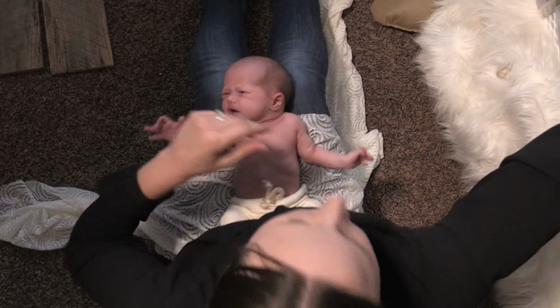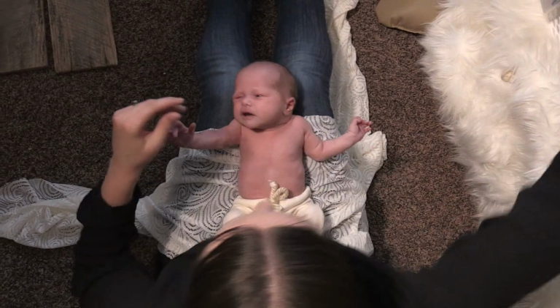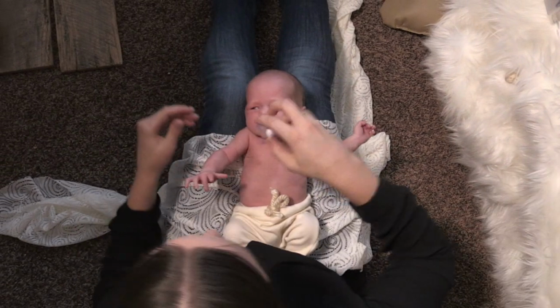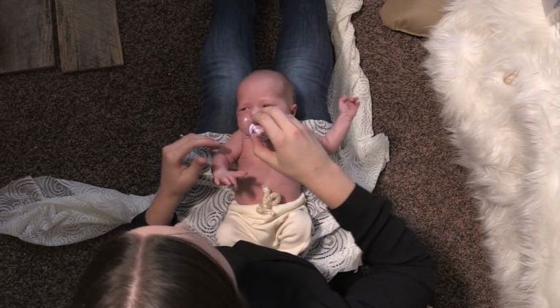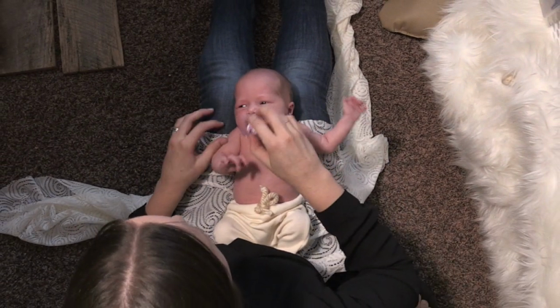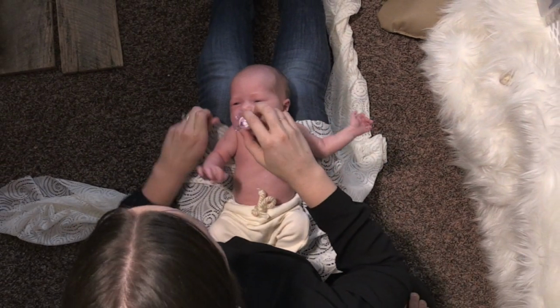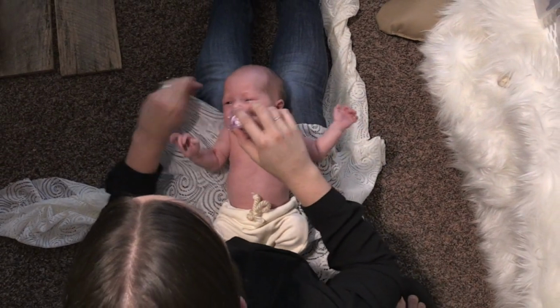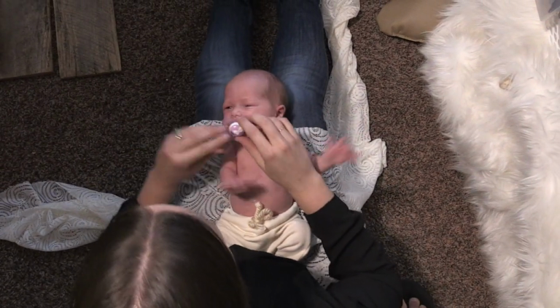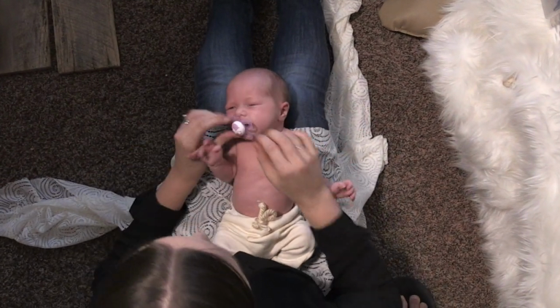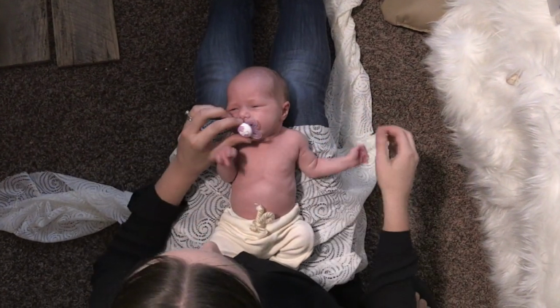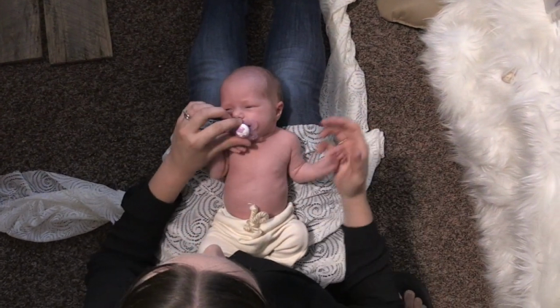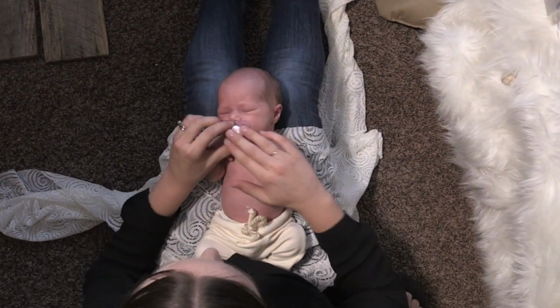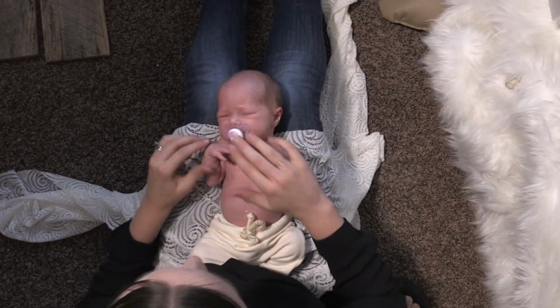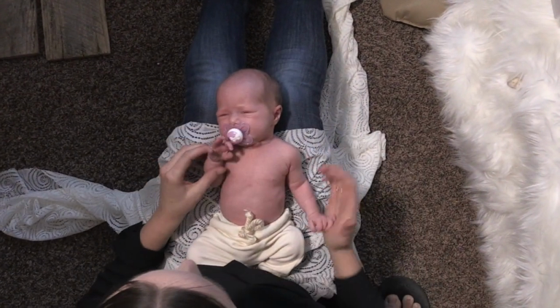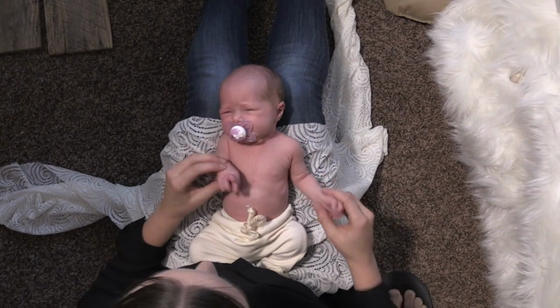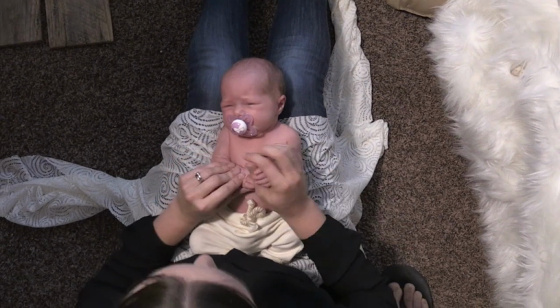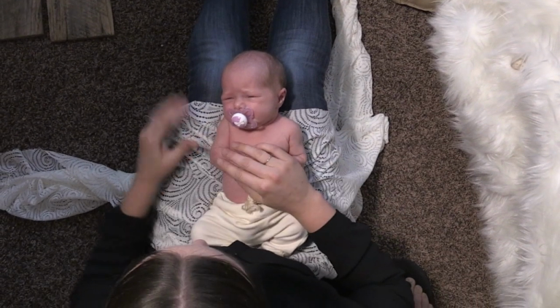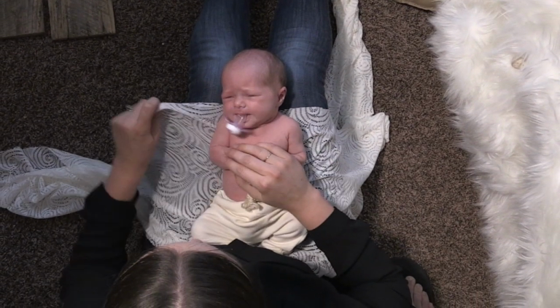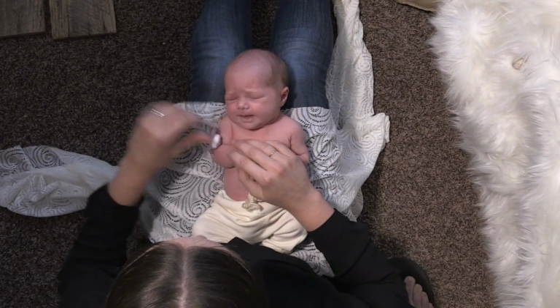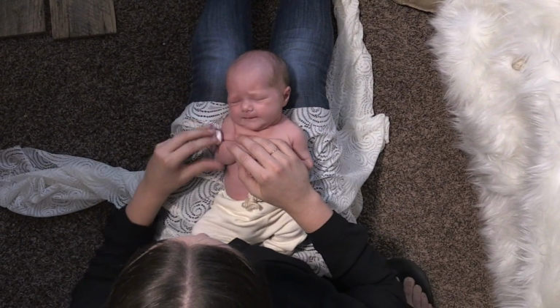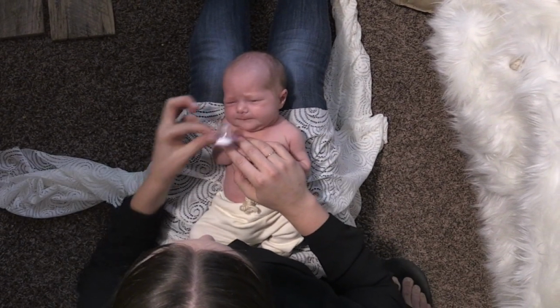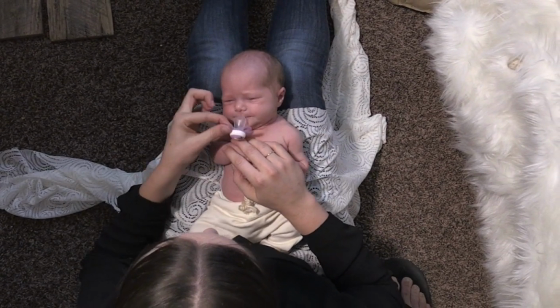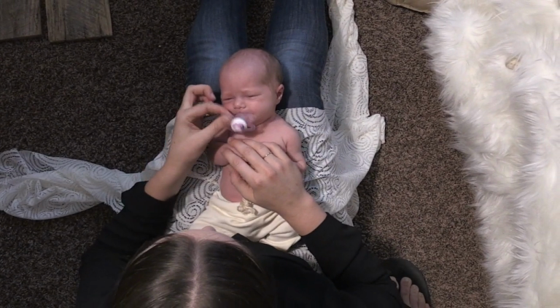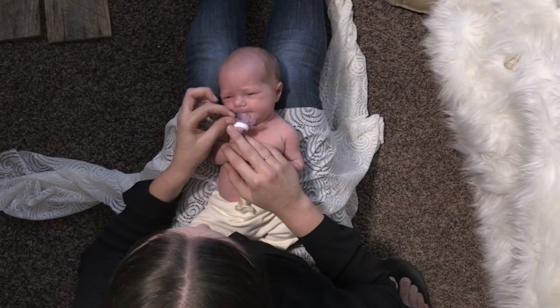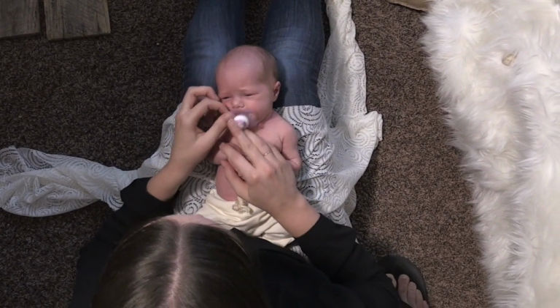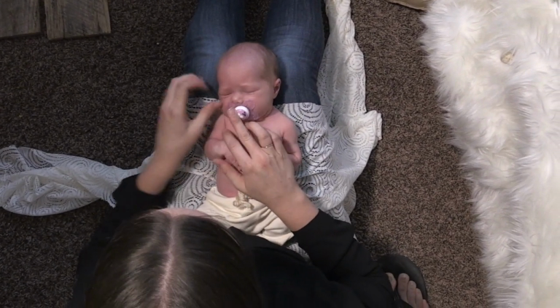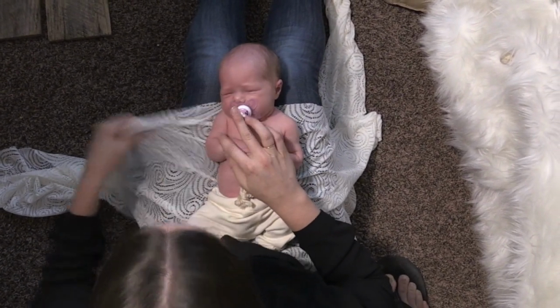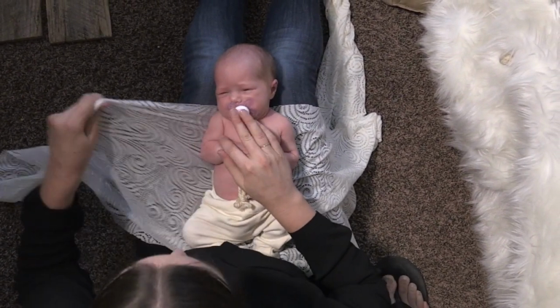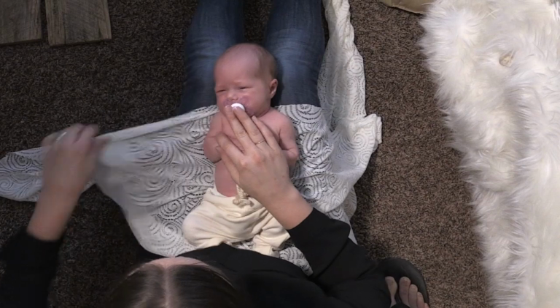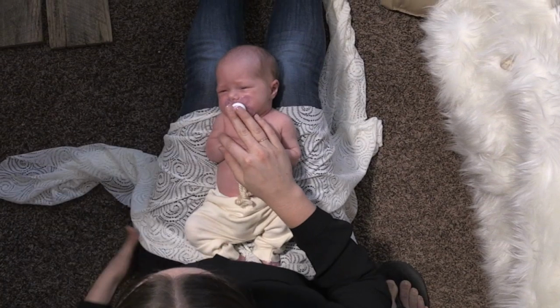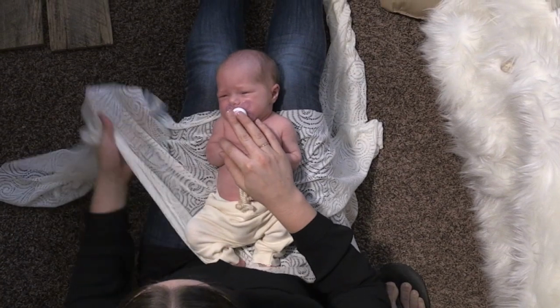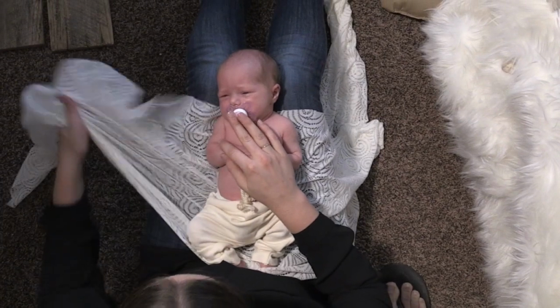So here's this baby. You see the baby is awake, so I have the pacifier in their mouth. I'm gonna put their hands across their belly to start. I have the baby situated in the middle of the wrap.